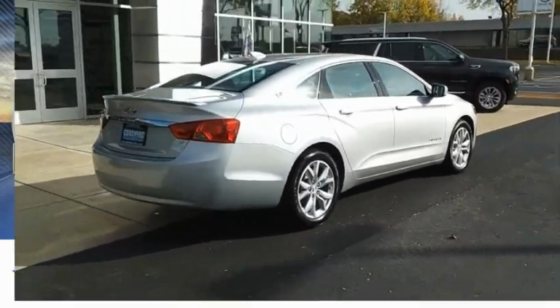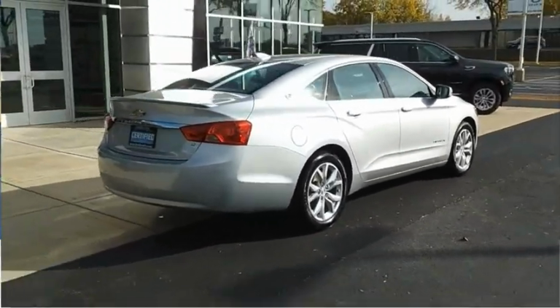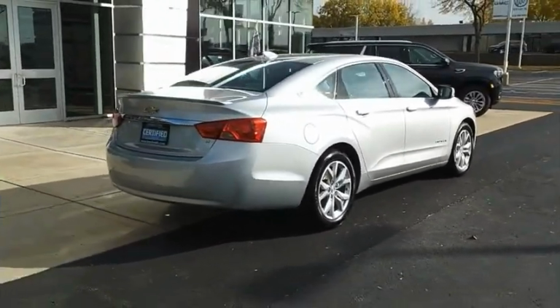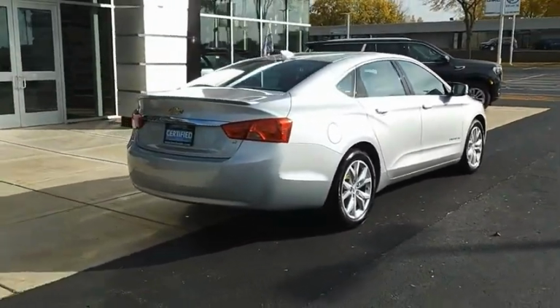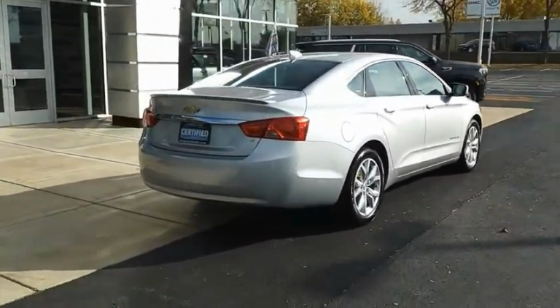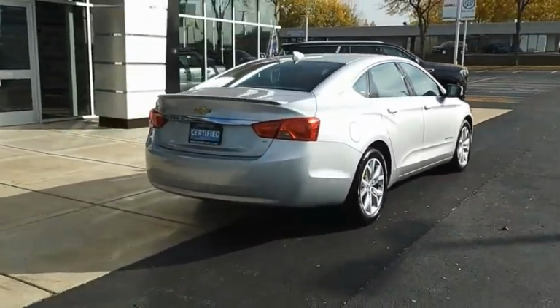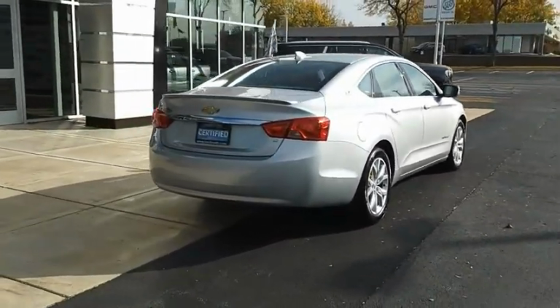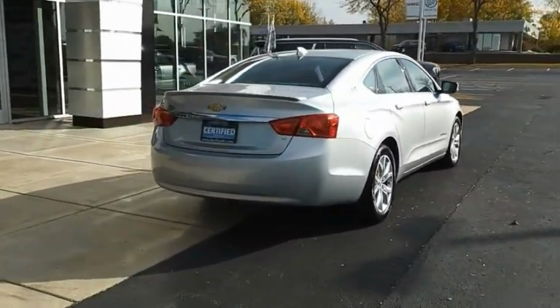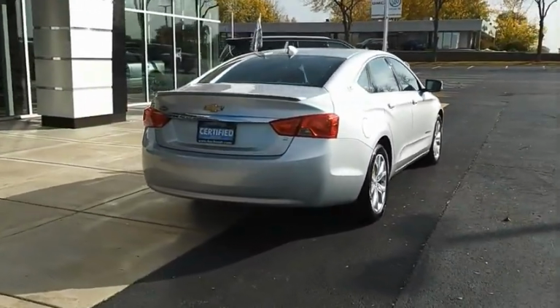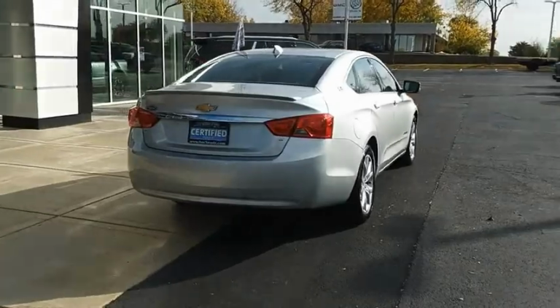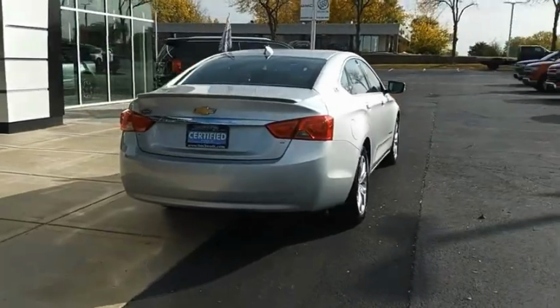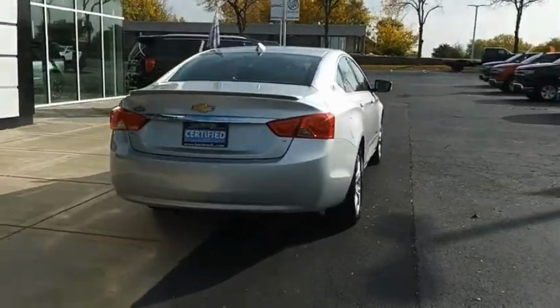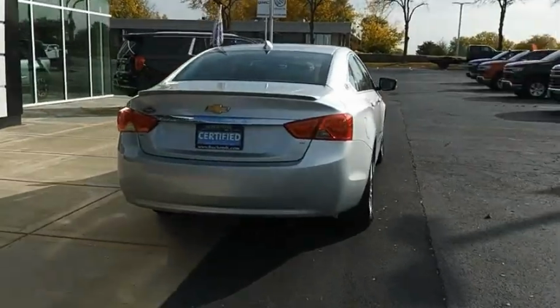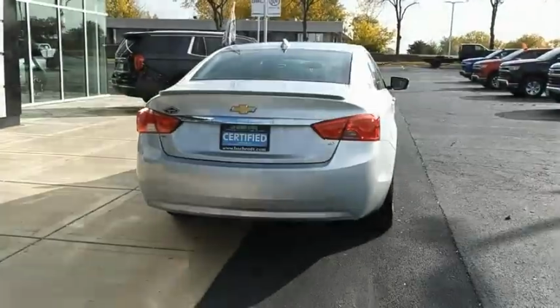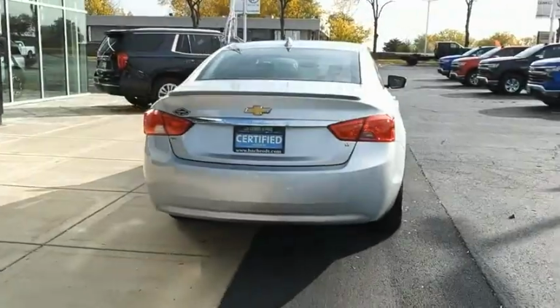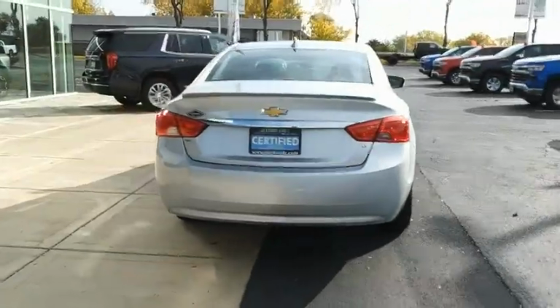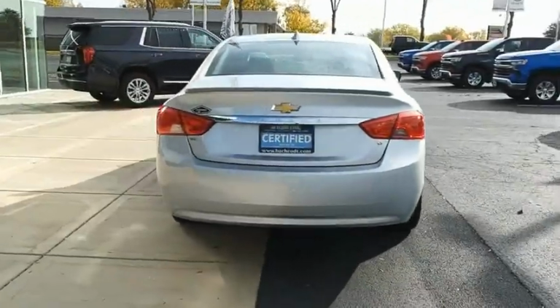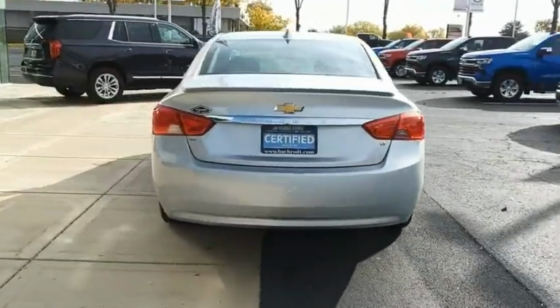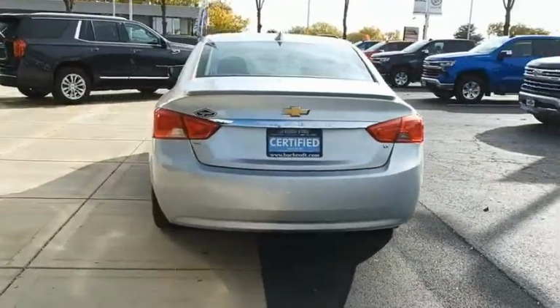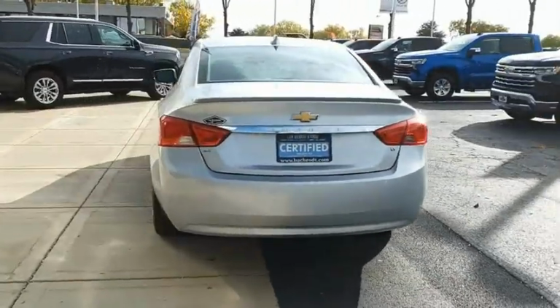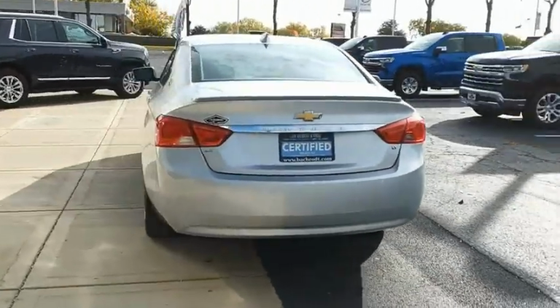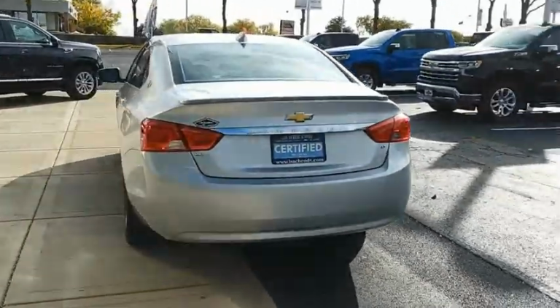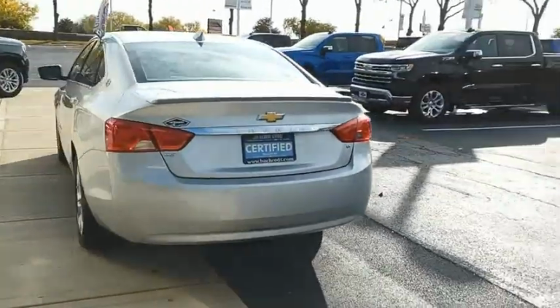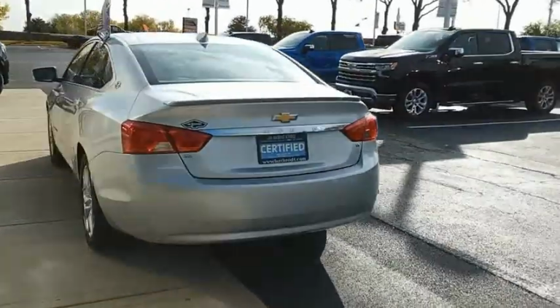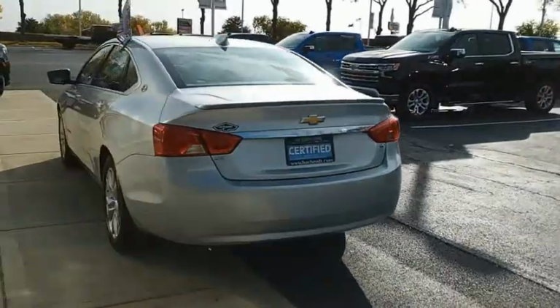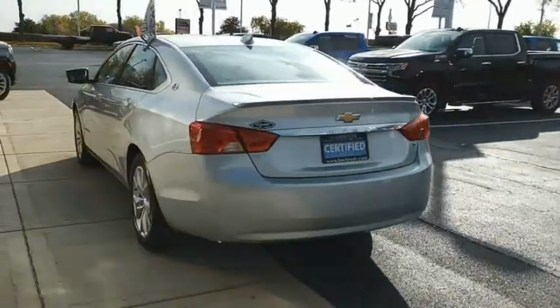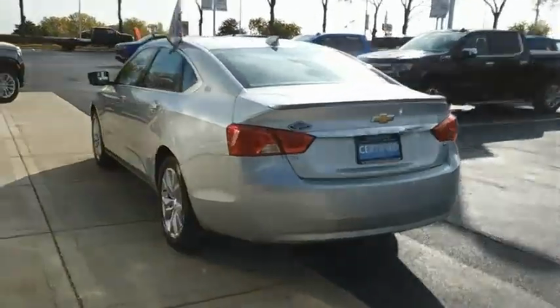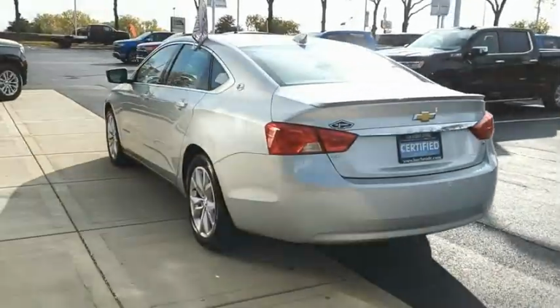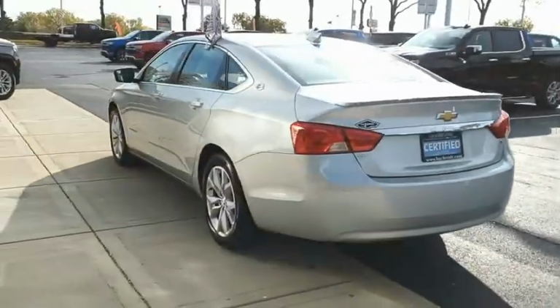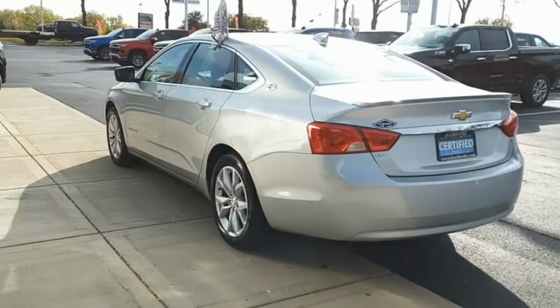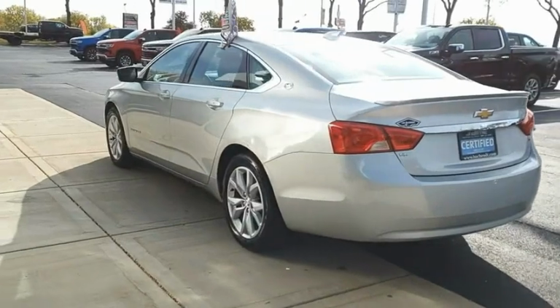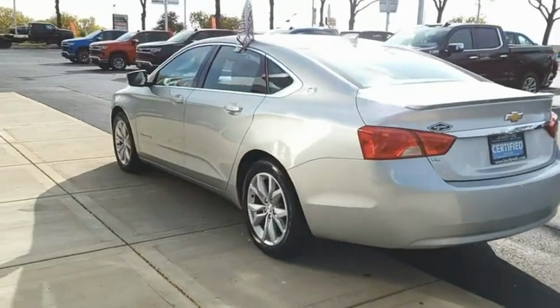The Impala has been one of America's favorites for over 50 years. Enough said. Your new ride is just a phone call away.